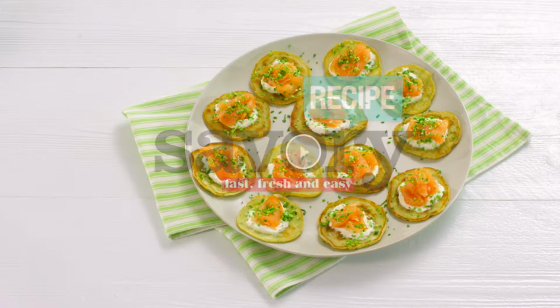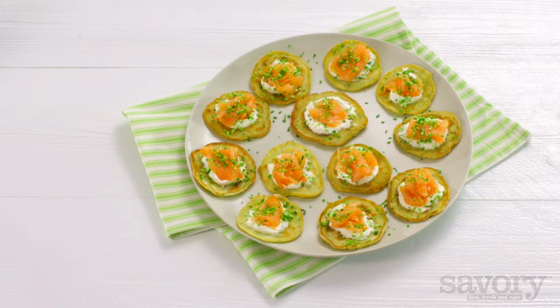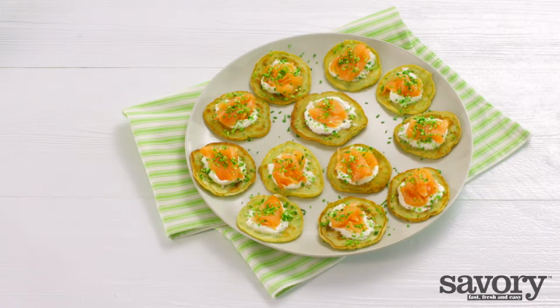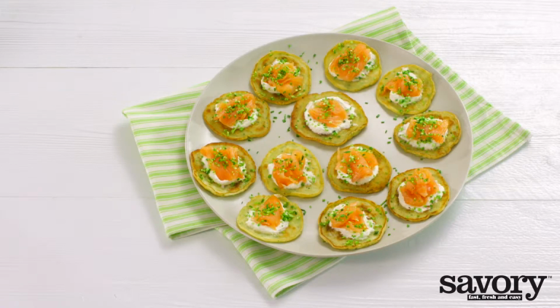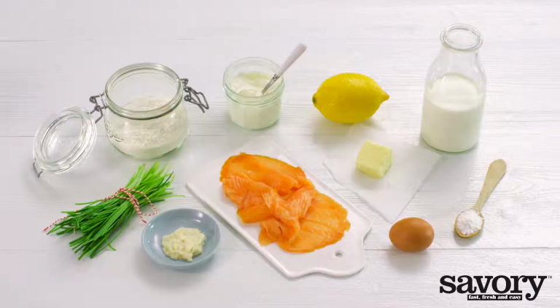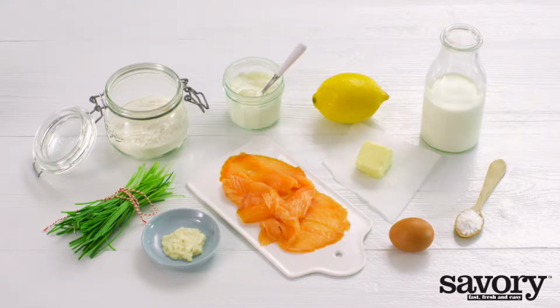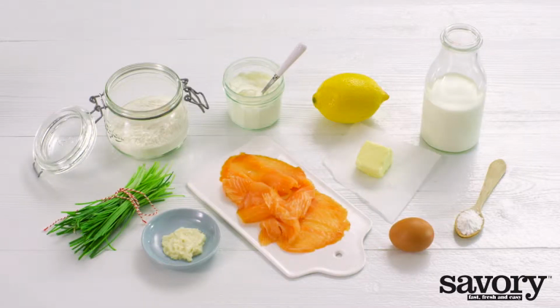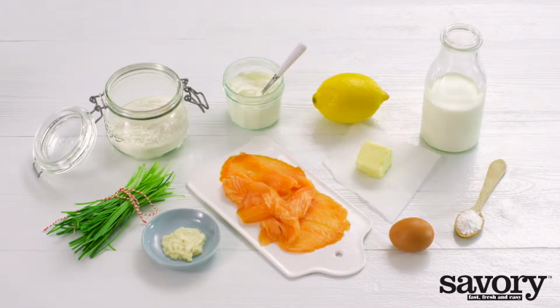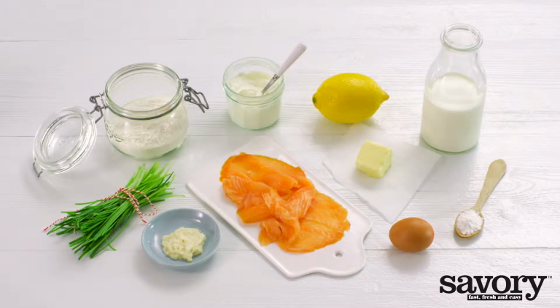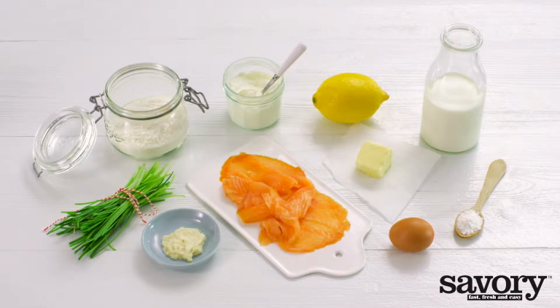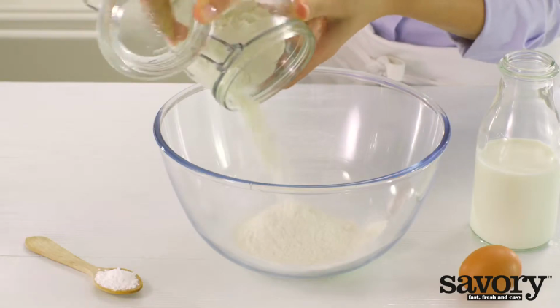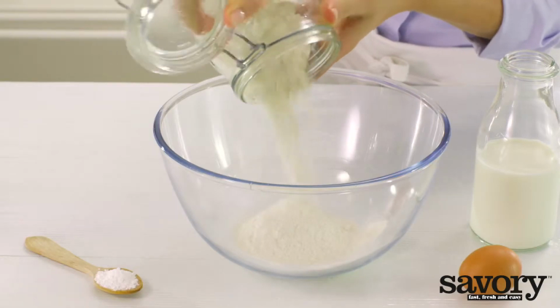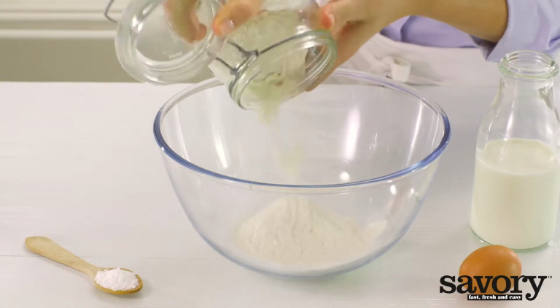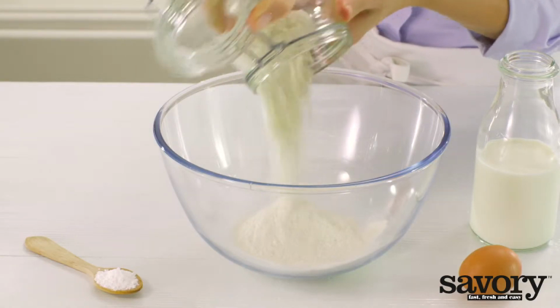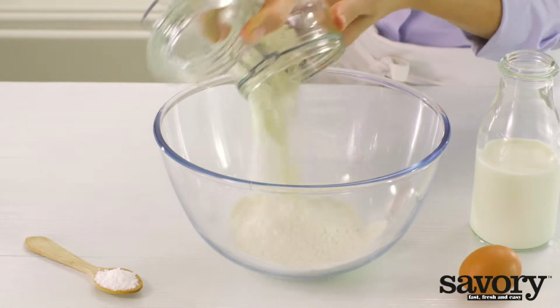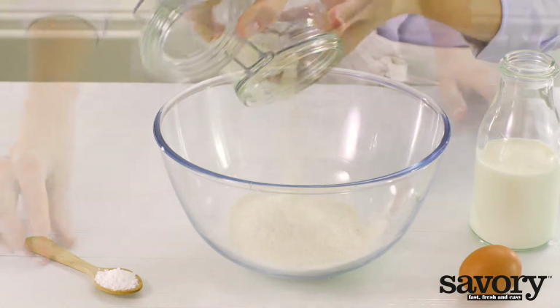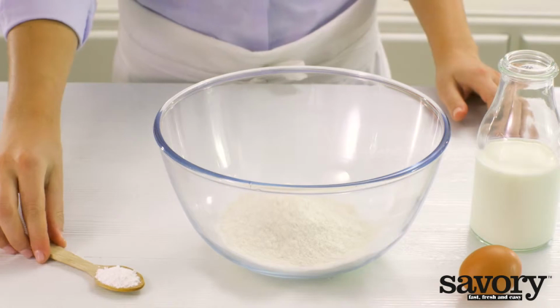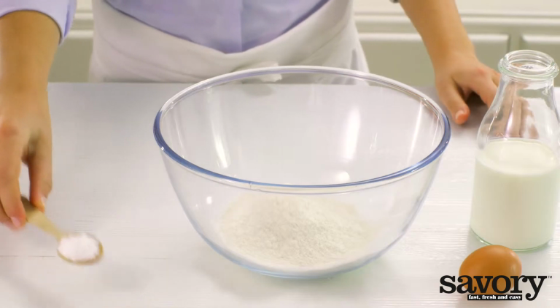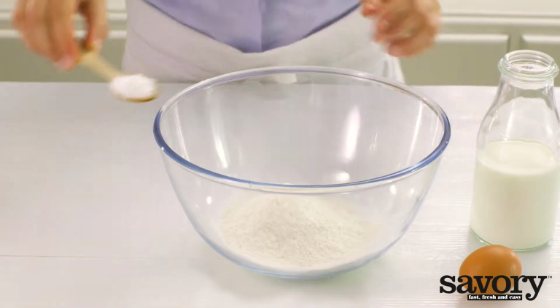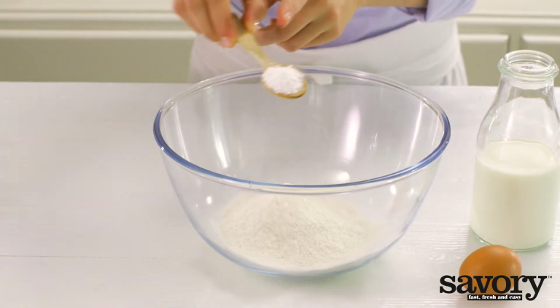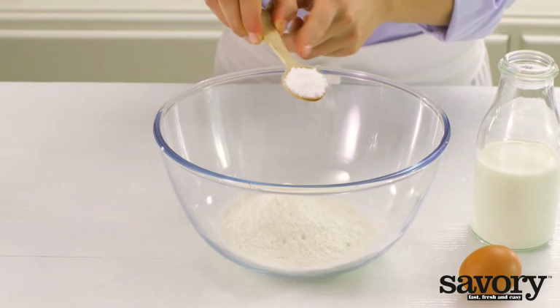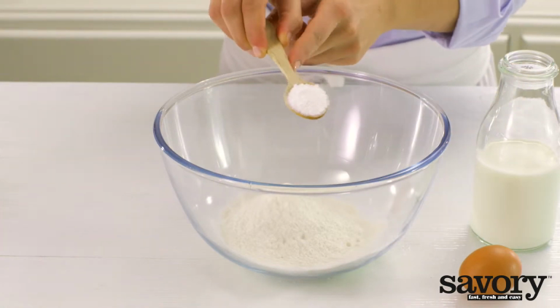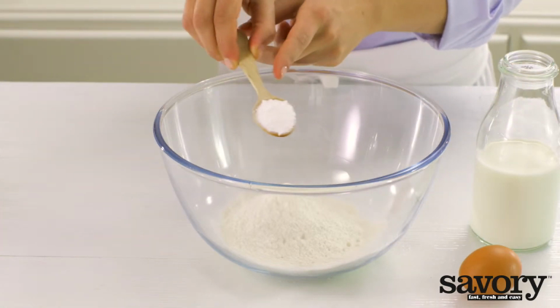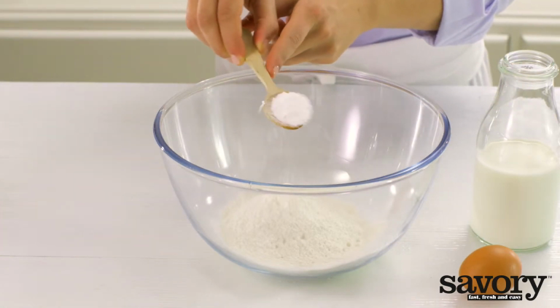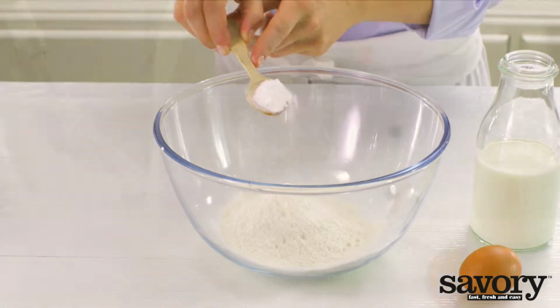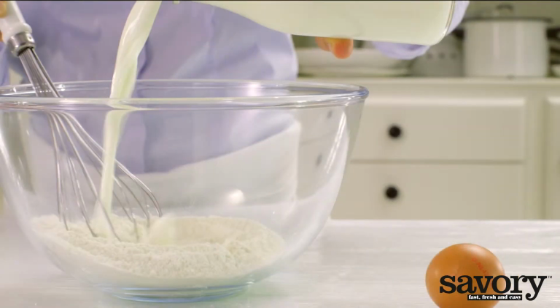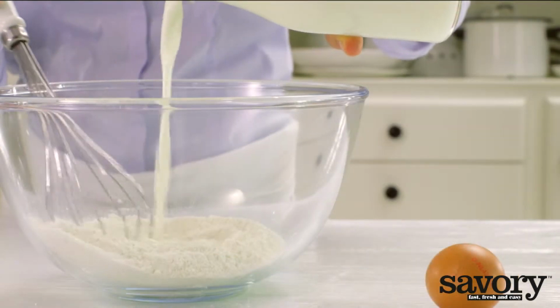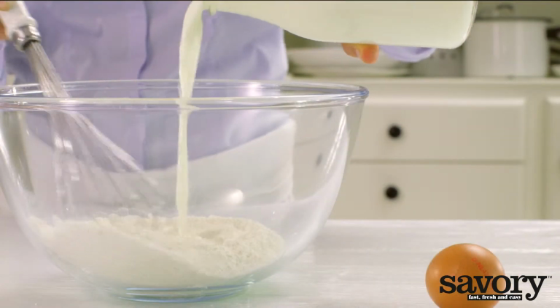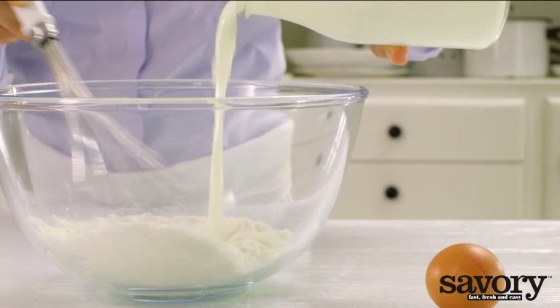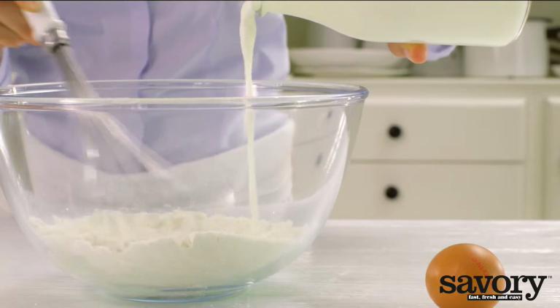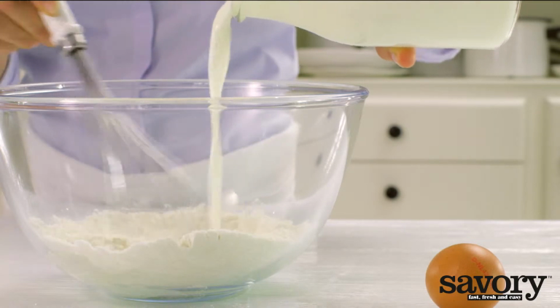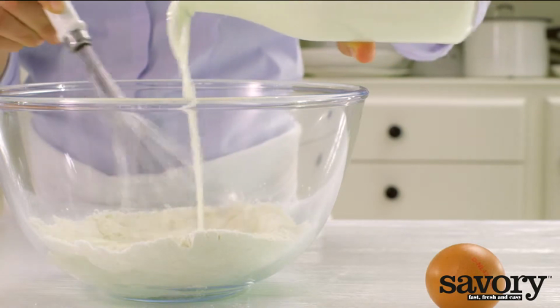Make these delicious chive blinnies with salmon the savory way. Add the baking mix and baking powder to a bowl. While stirring, add the milk first.